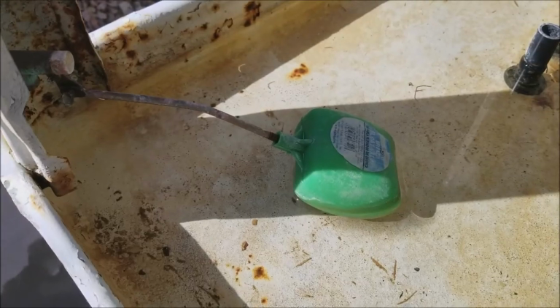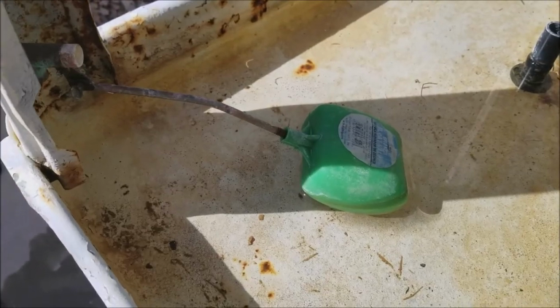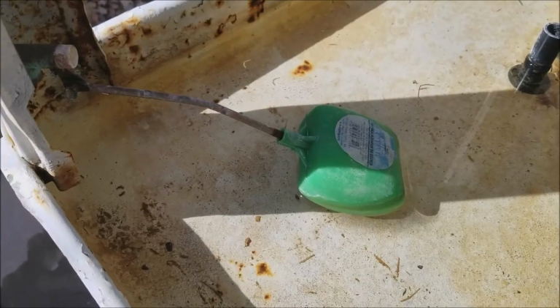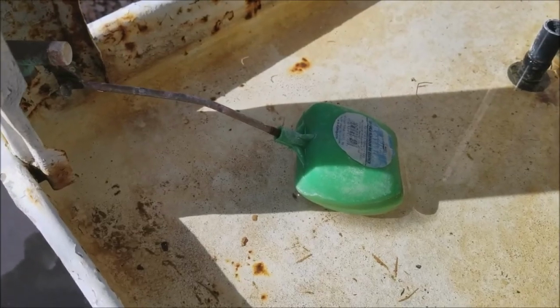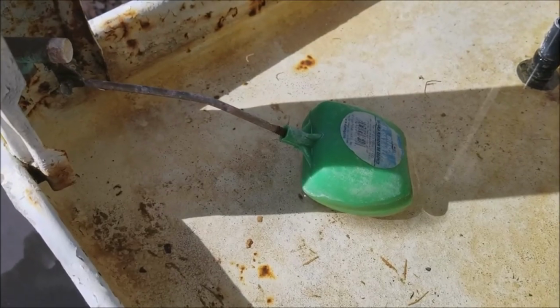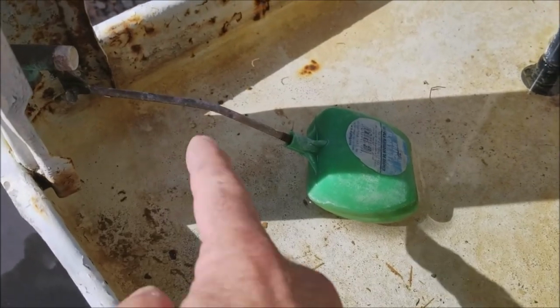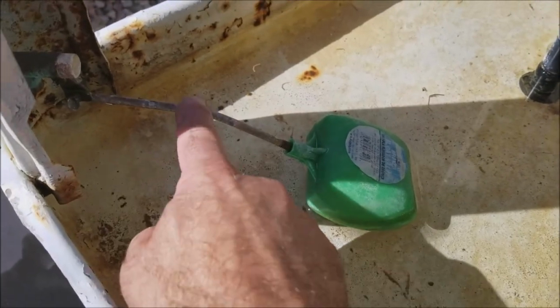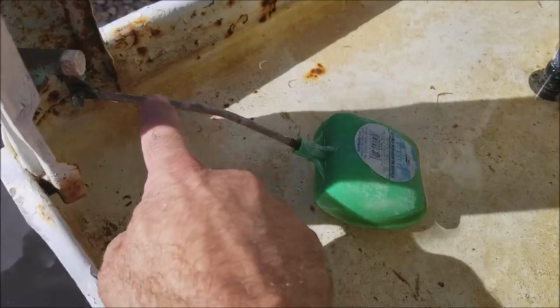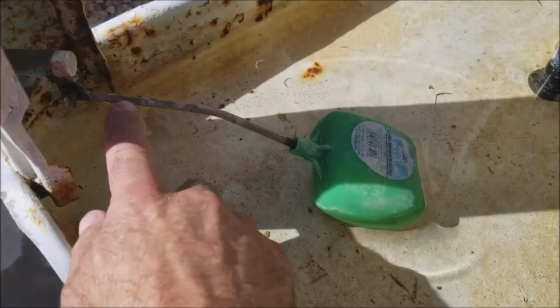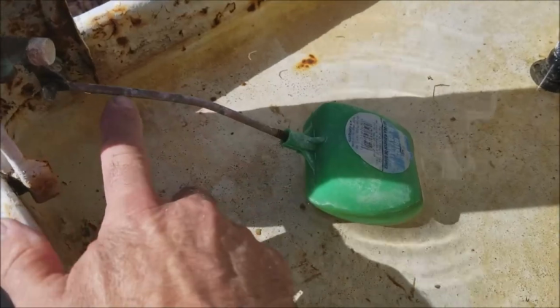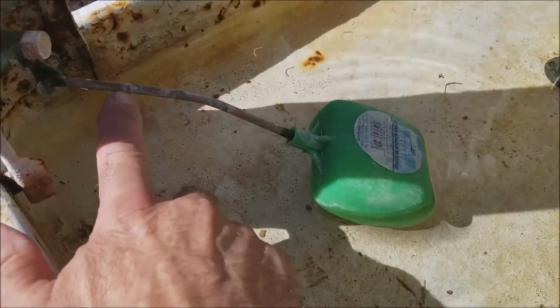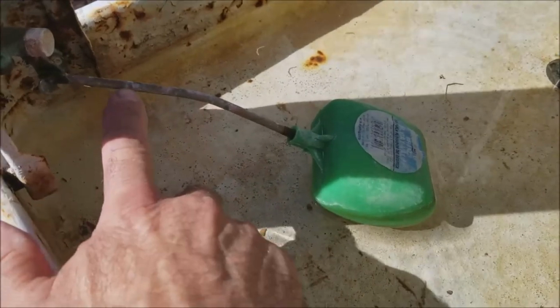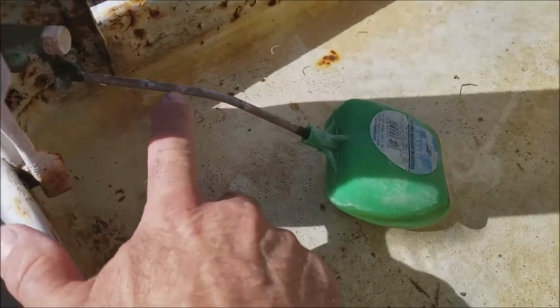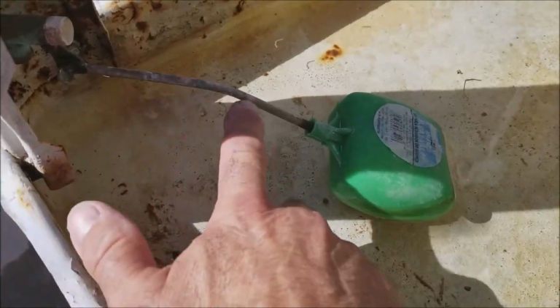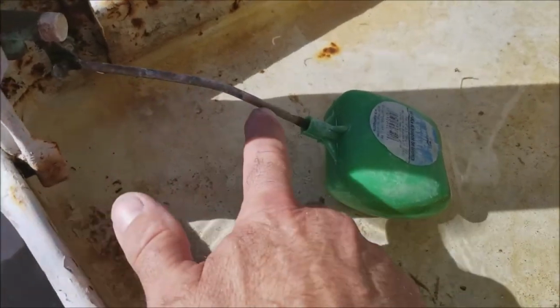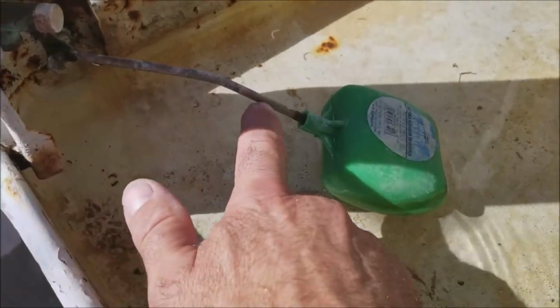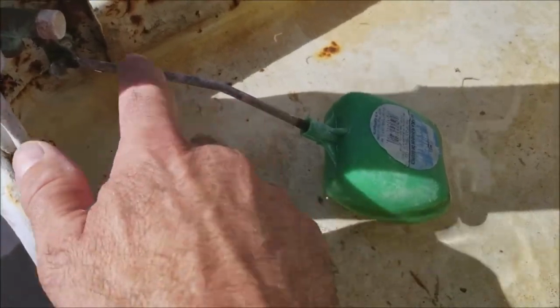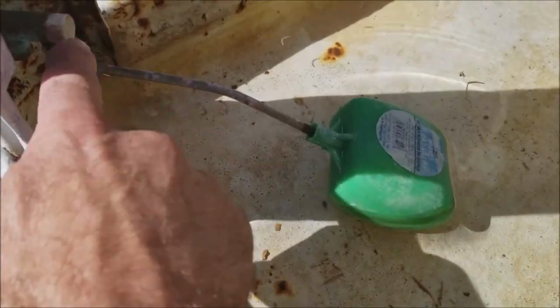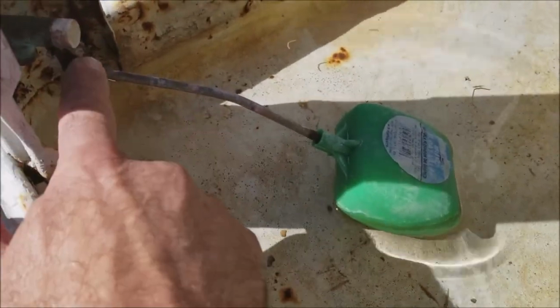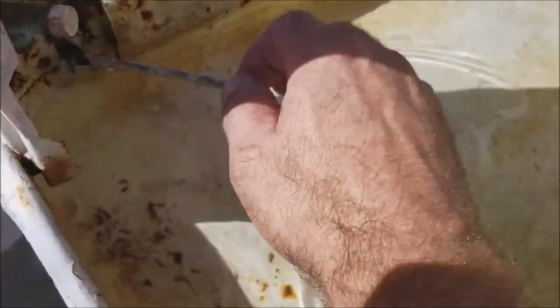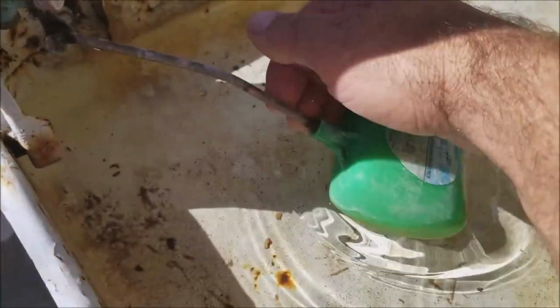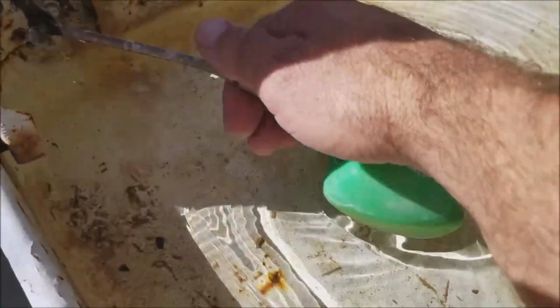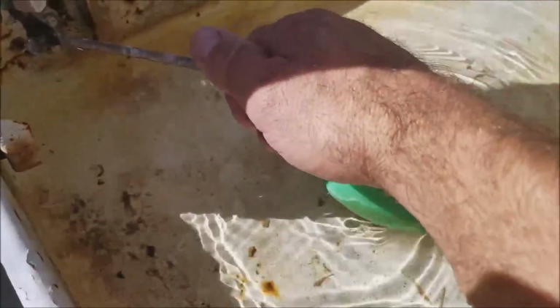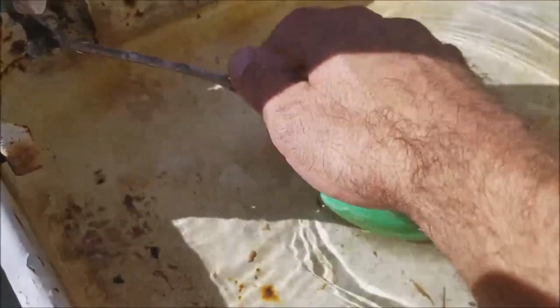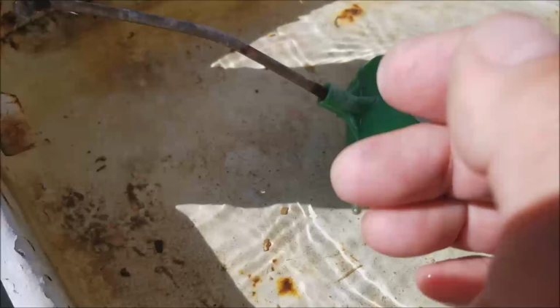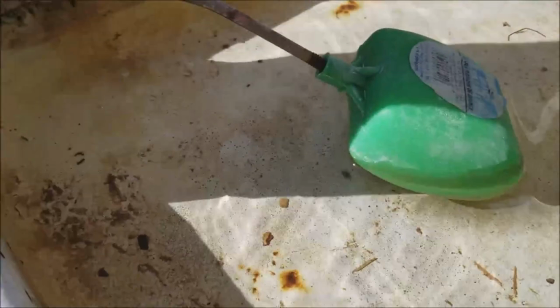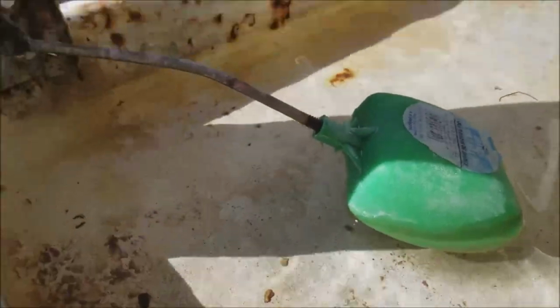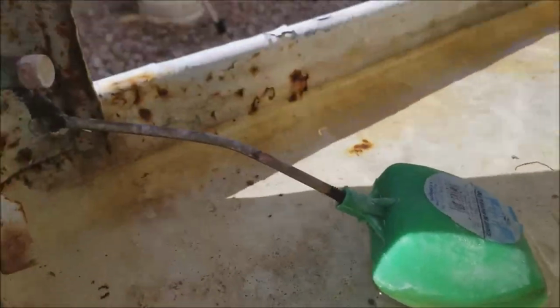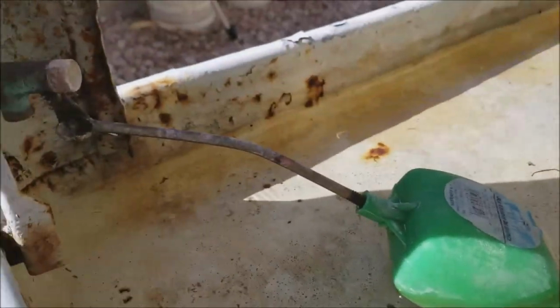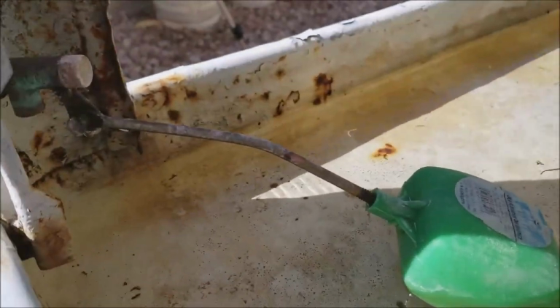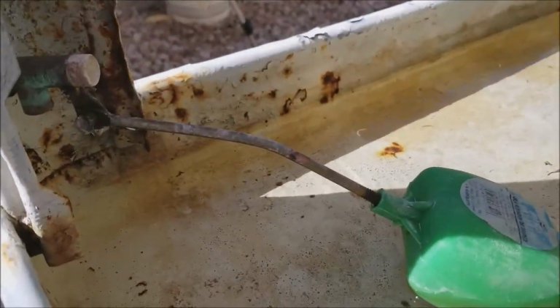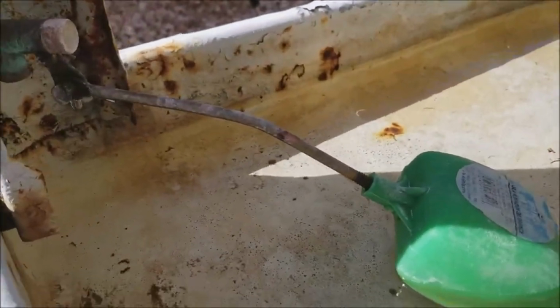First, you're going to want to start out by making sure you have a good bend in this pipe over here, which you could hold one end of it and just bend it a little bit and put a slight arch like you see right here.